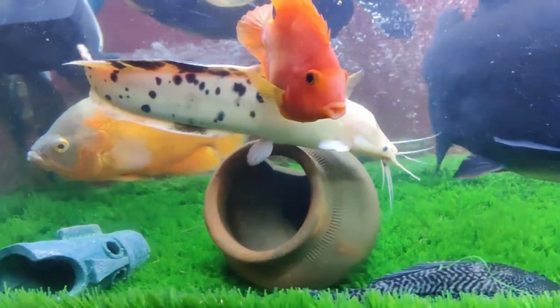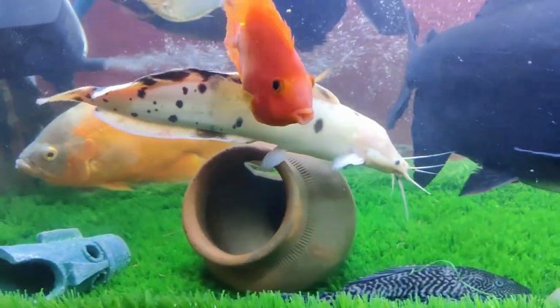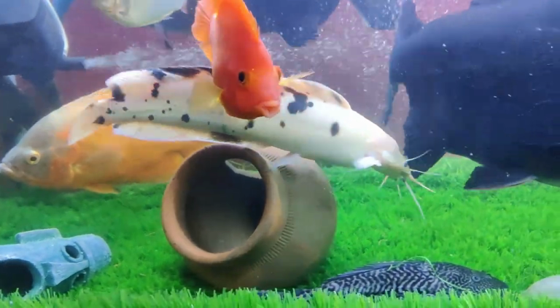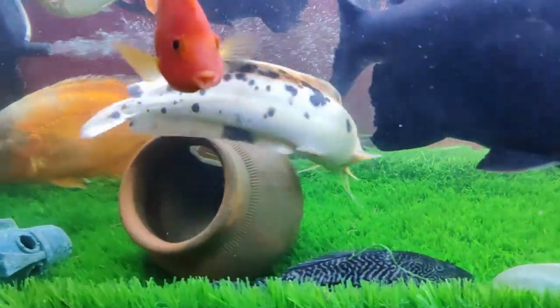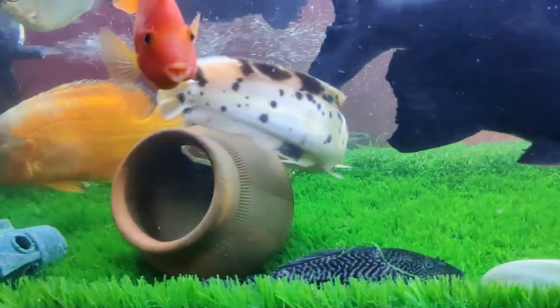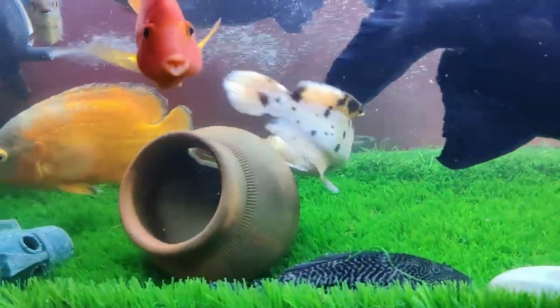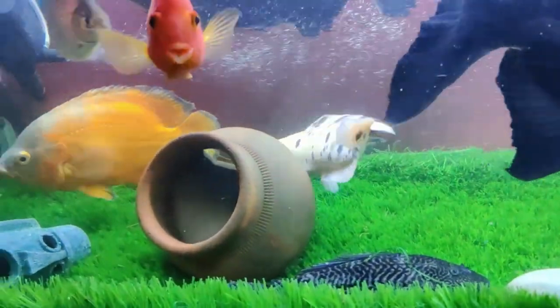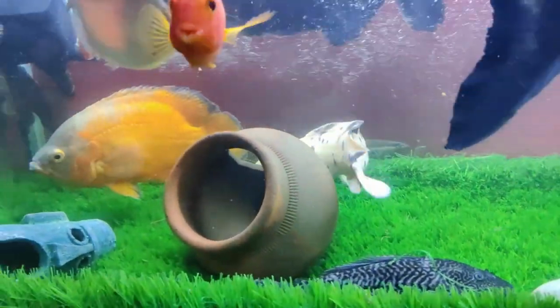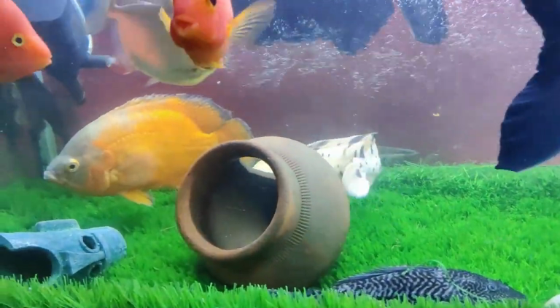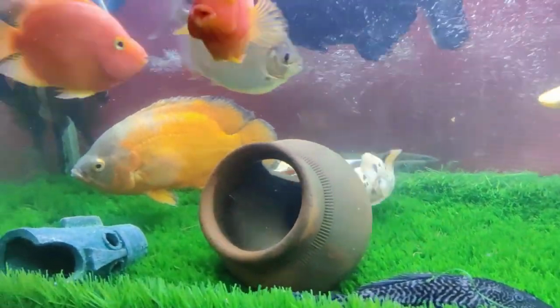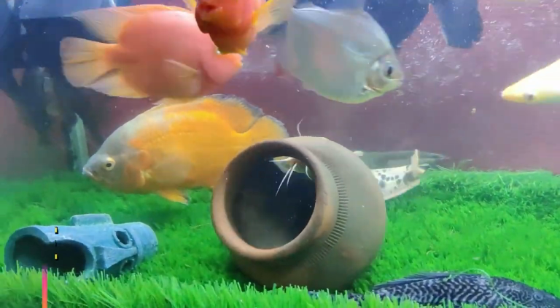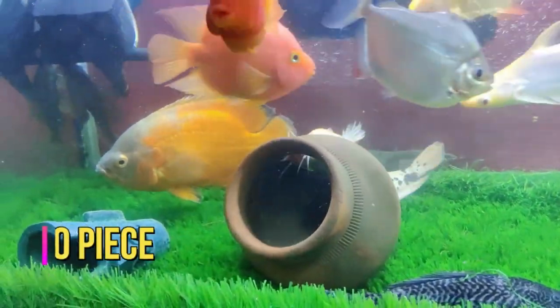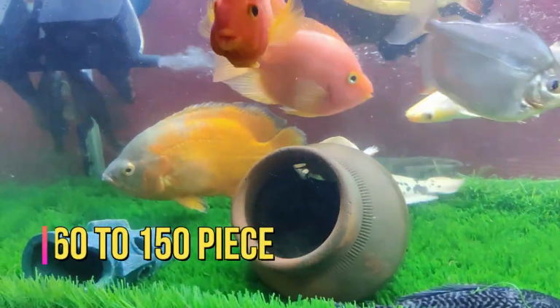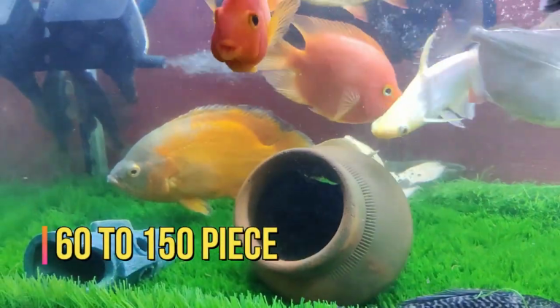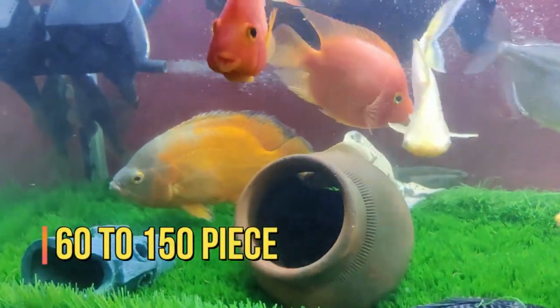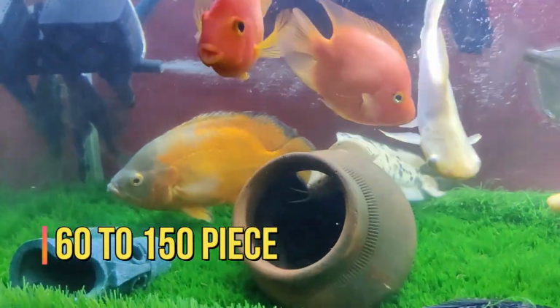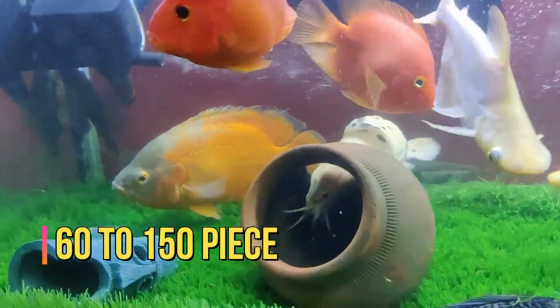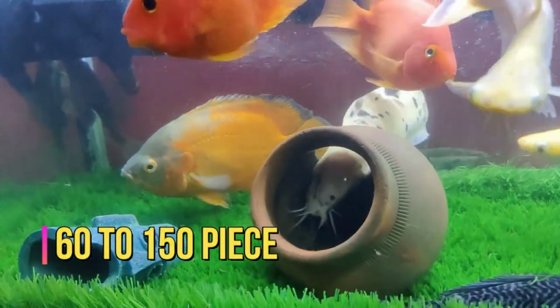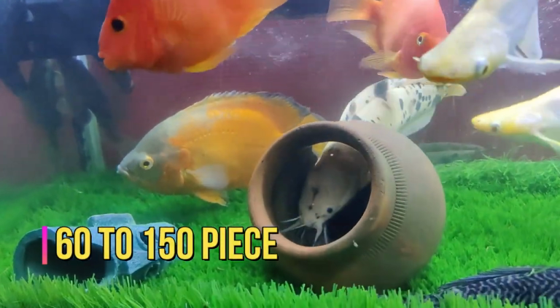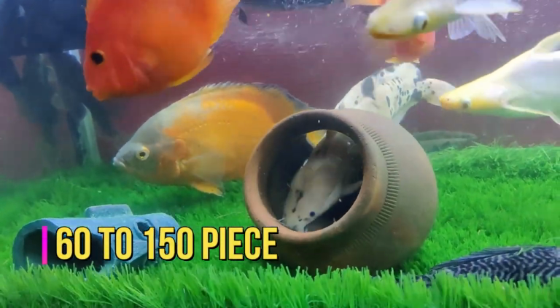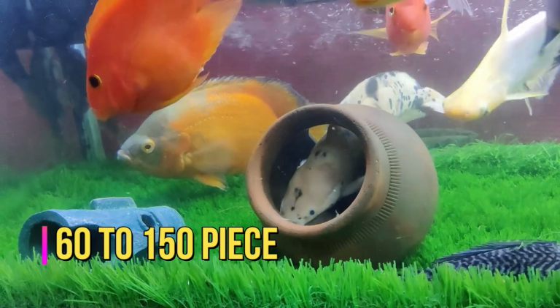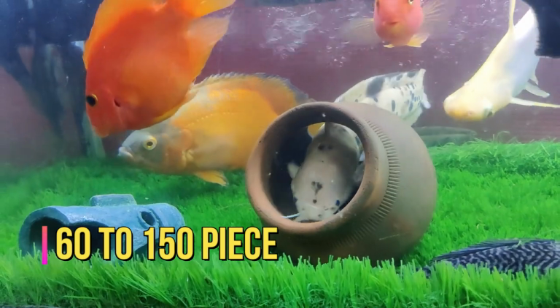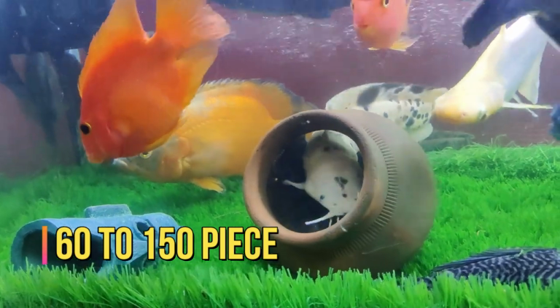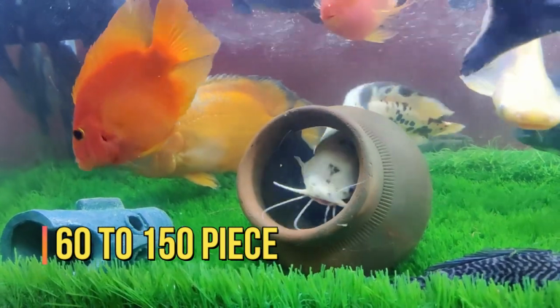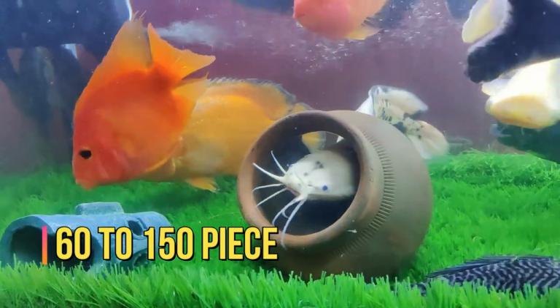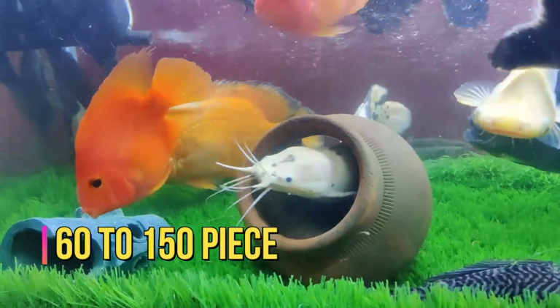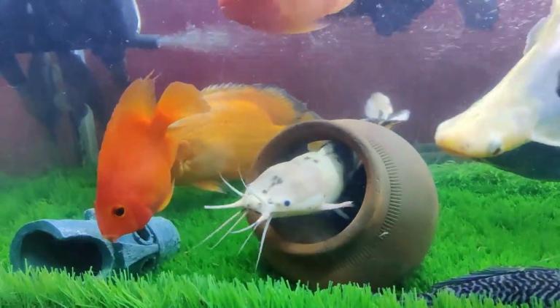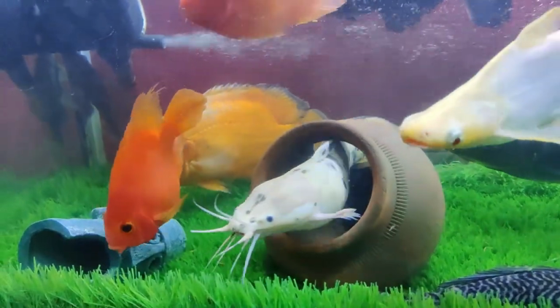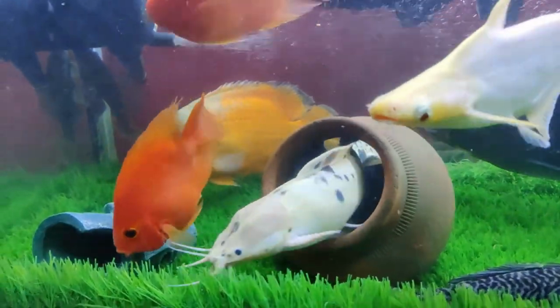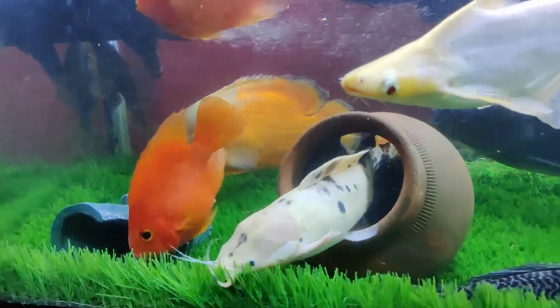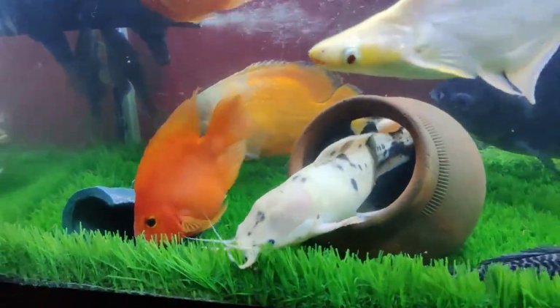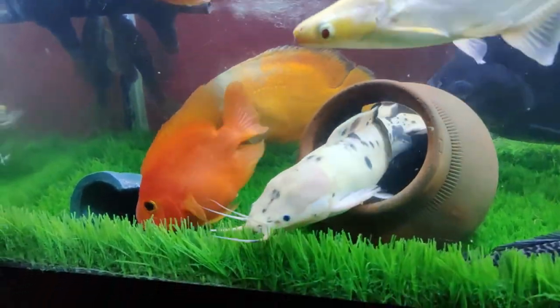Across the entire India market, the price will be around 62 rupees per piece. This fish doesn't cost you much.